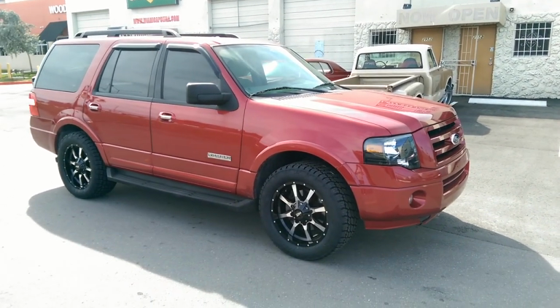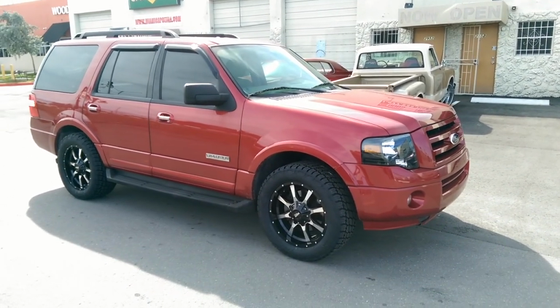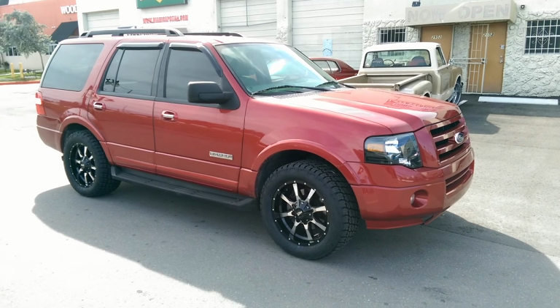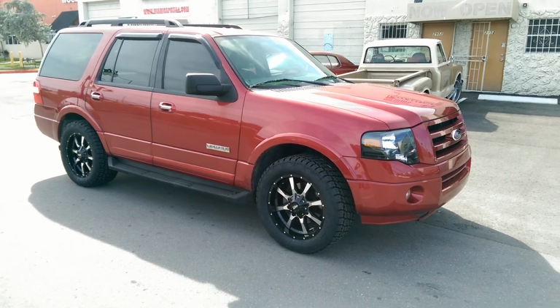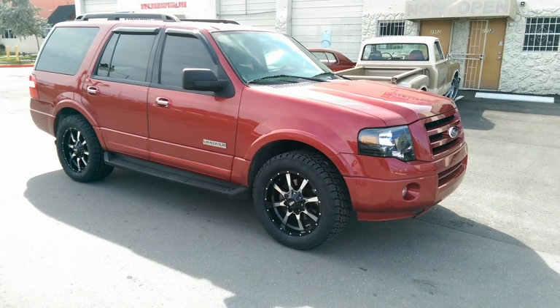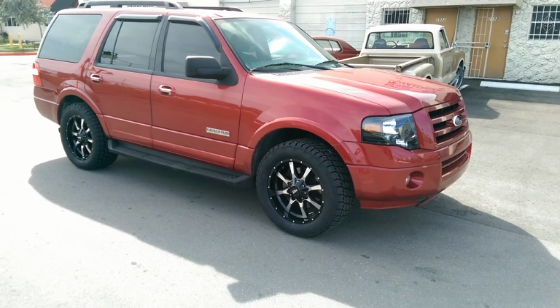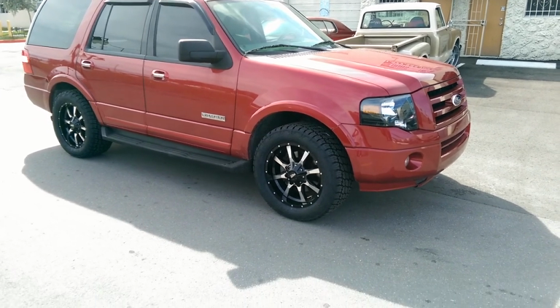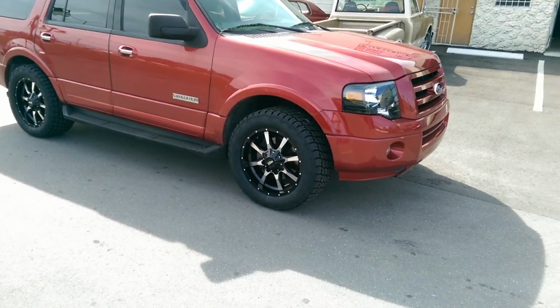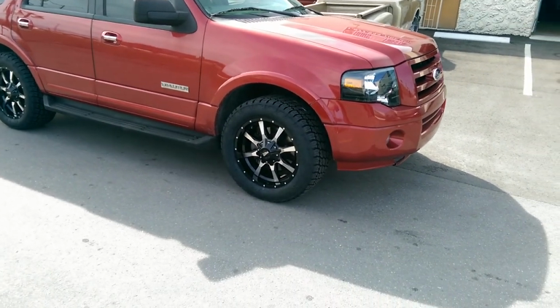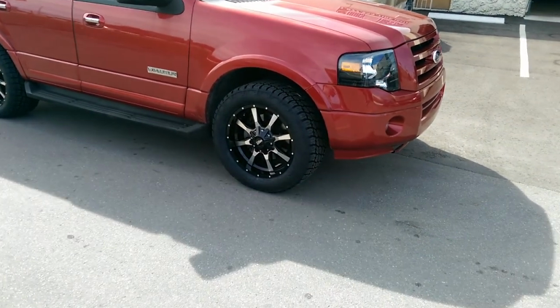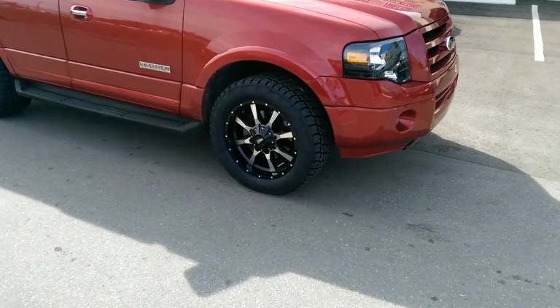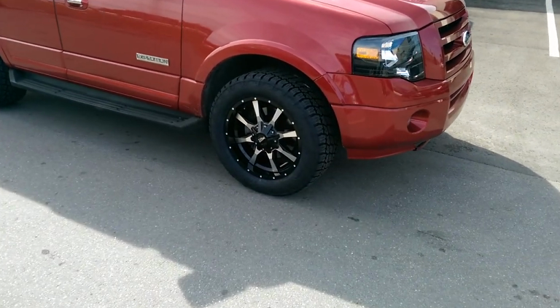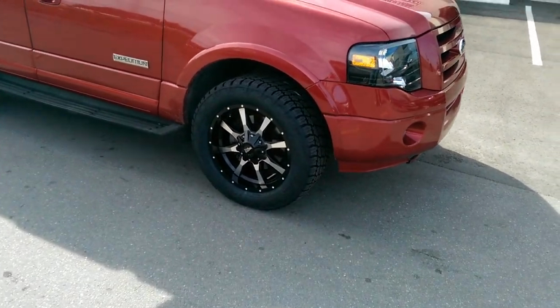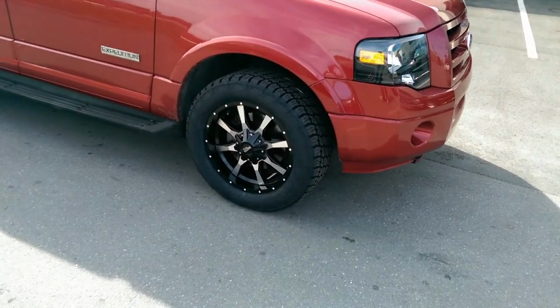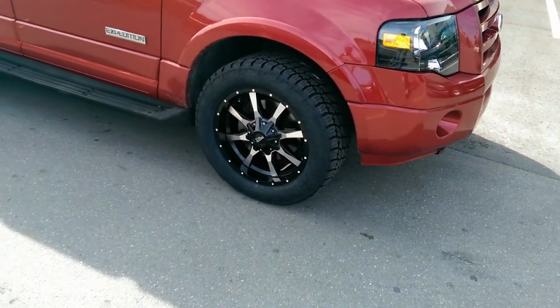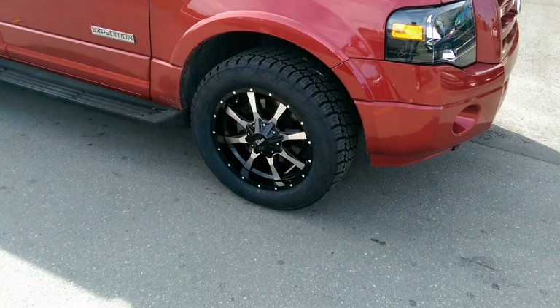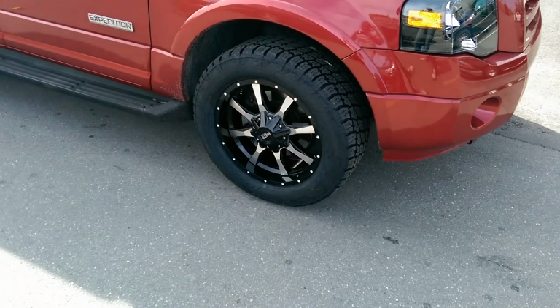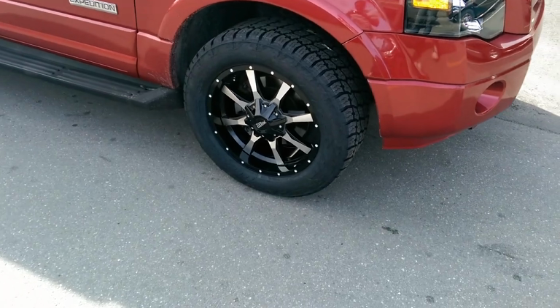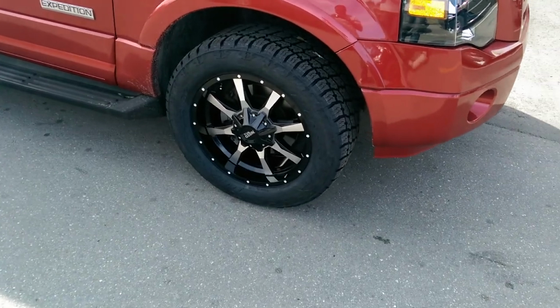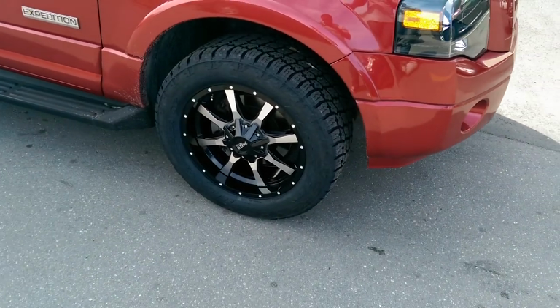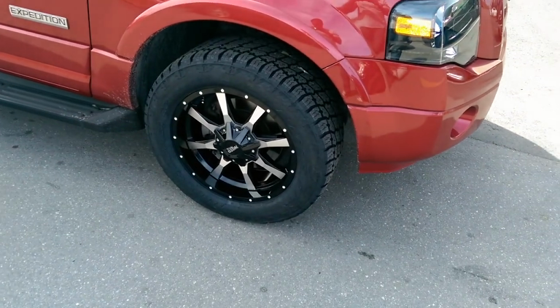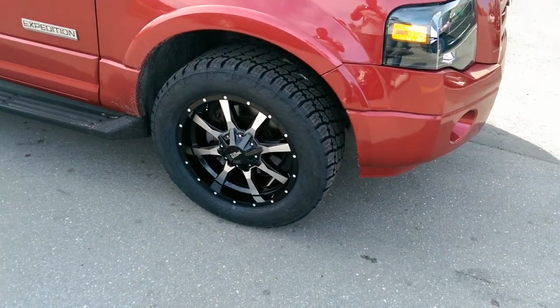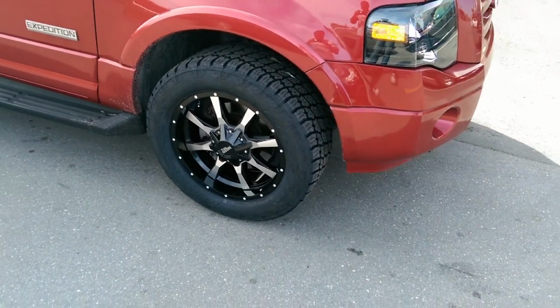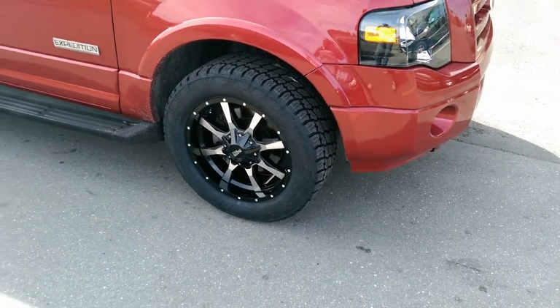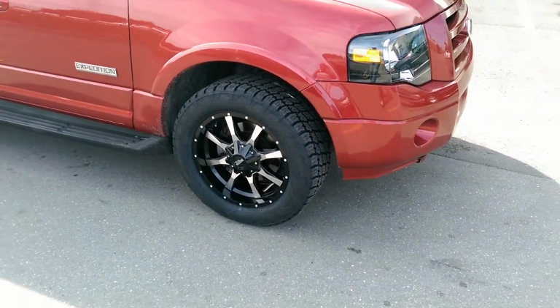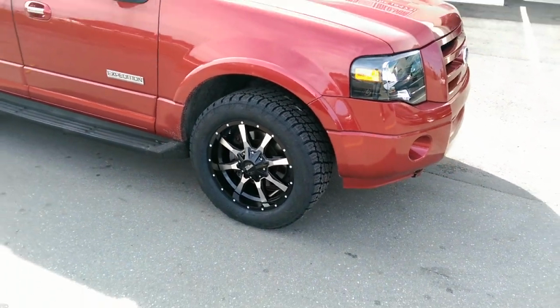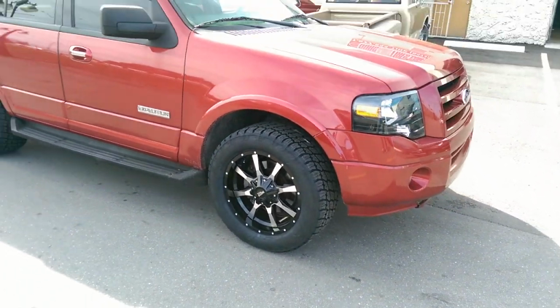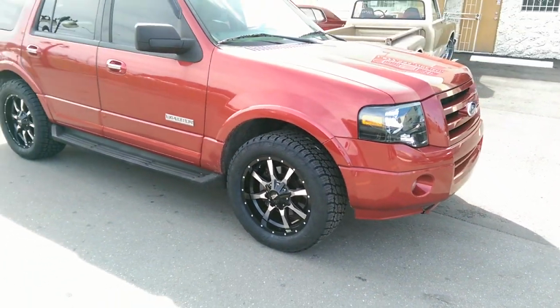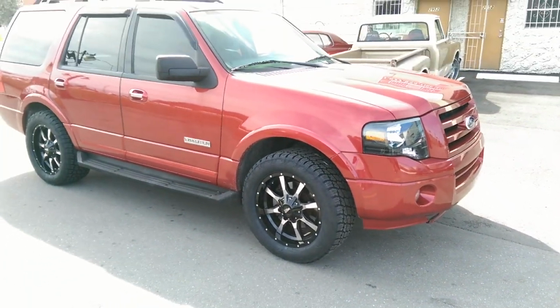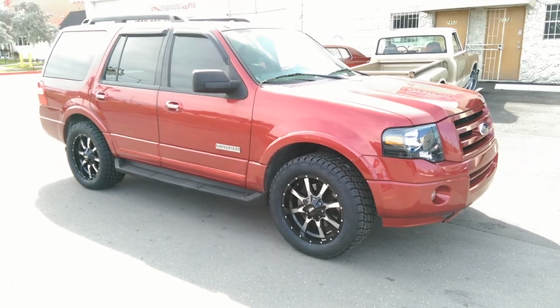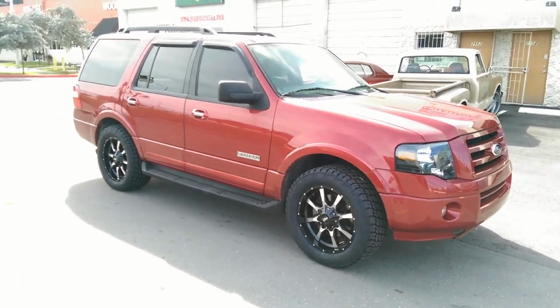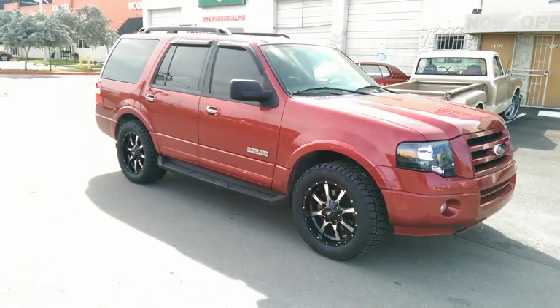Got the Moto Metal M0970, machined in black, 20x9 with a 305/50/20. Wanted to keep it stock, give it a stock look. Weren't going for anything besides that, so that's what you got here.